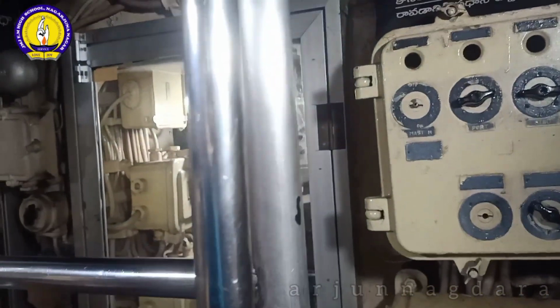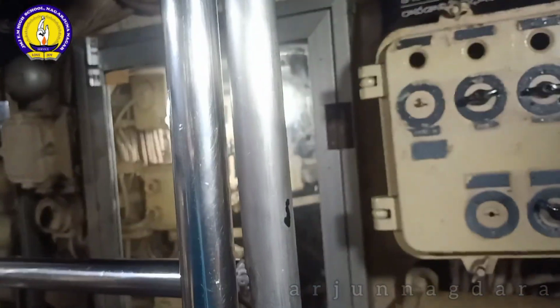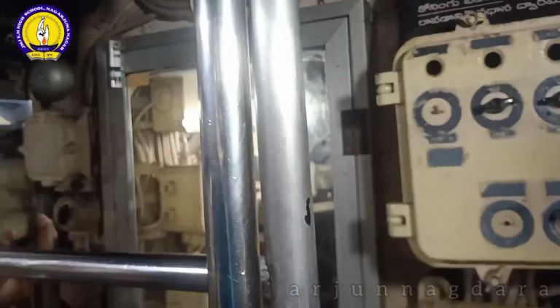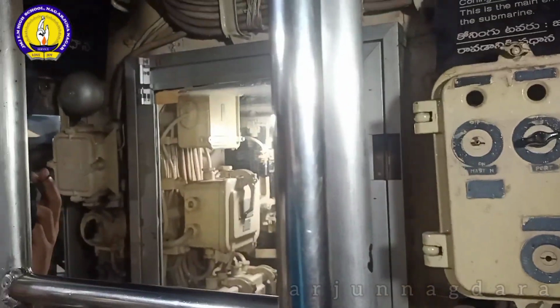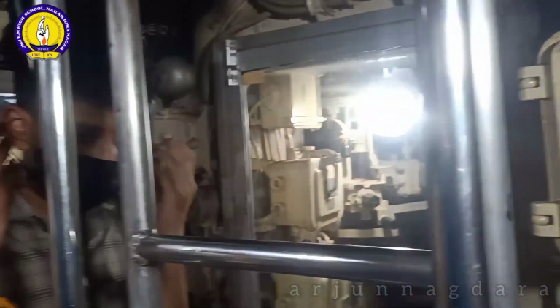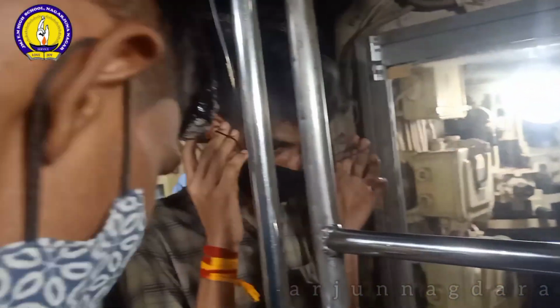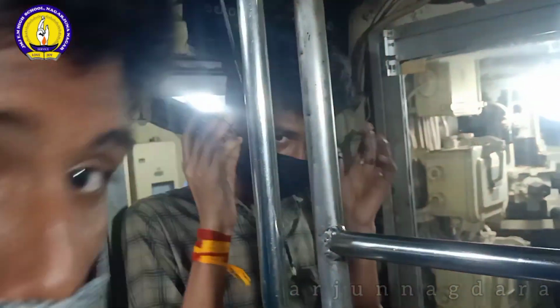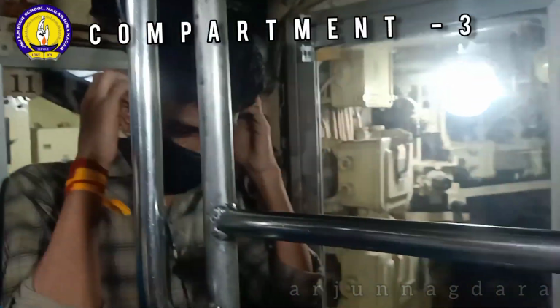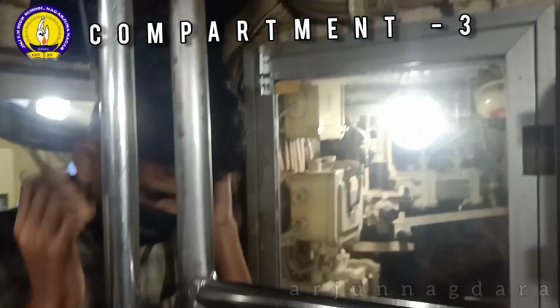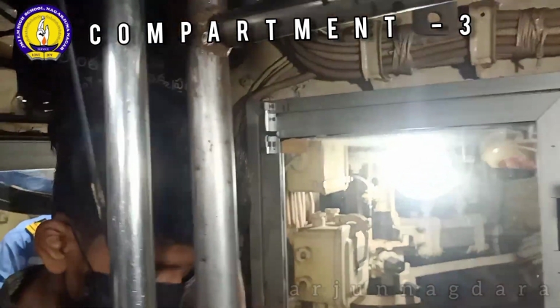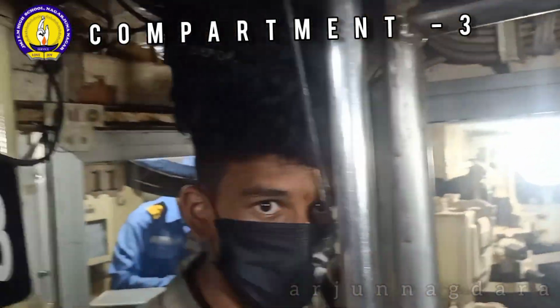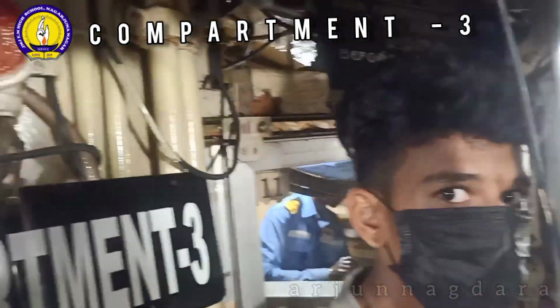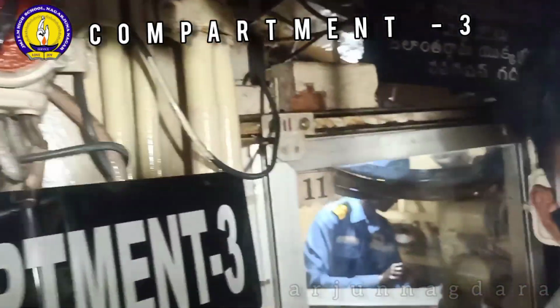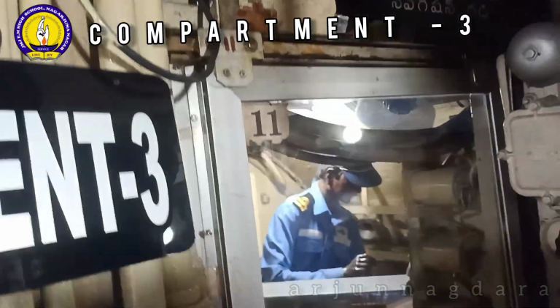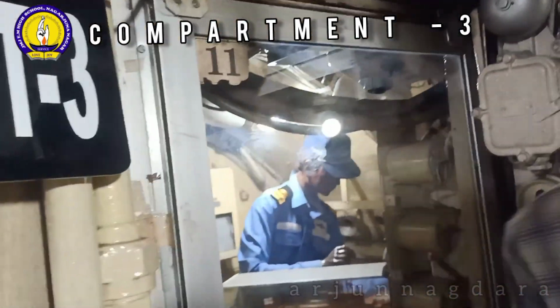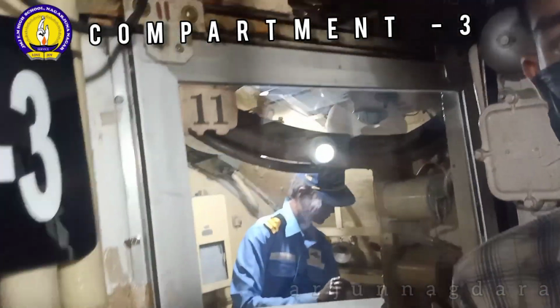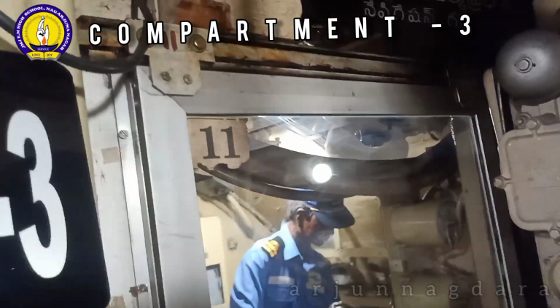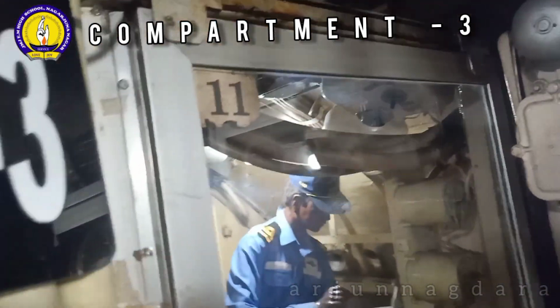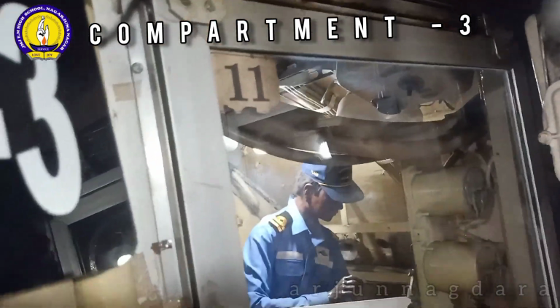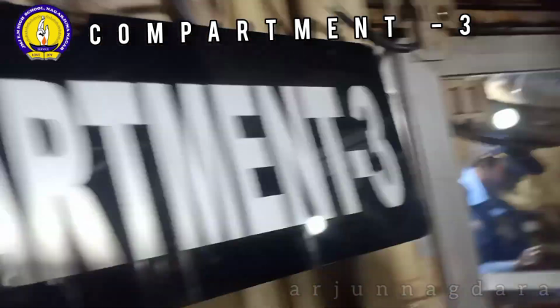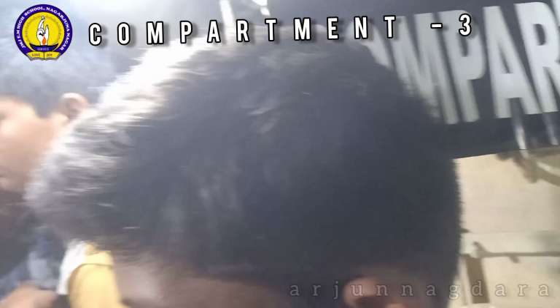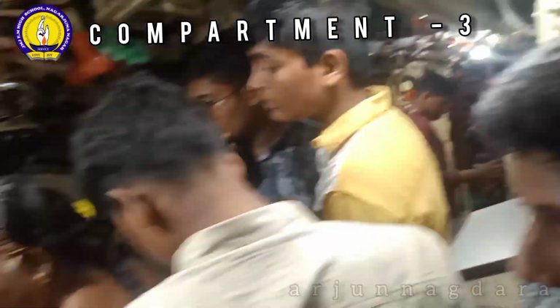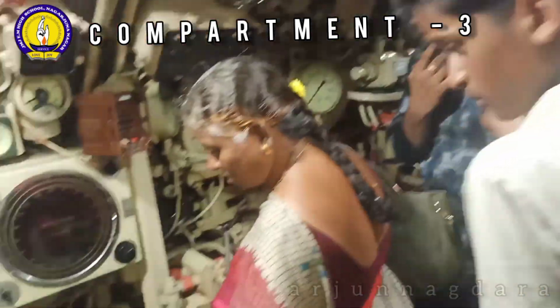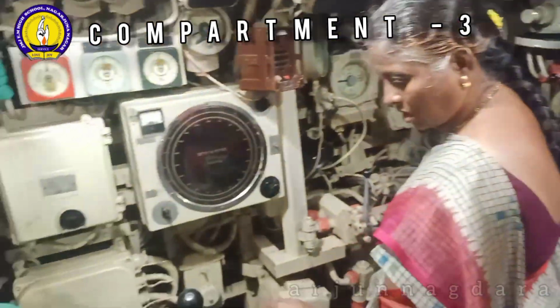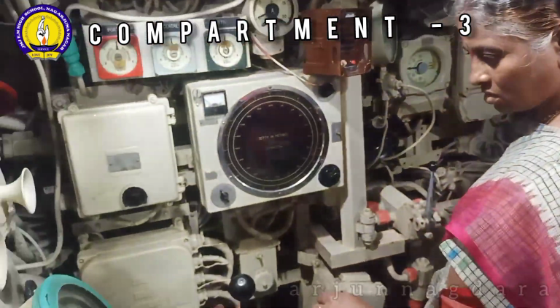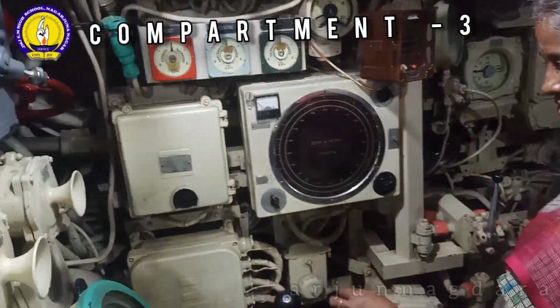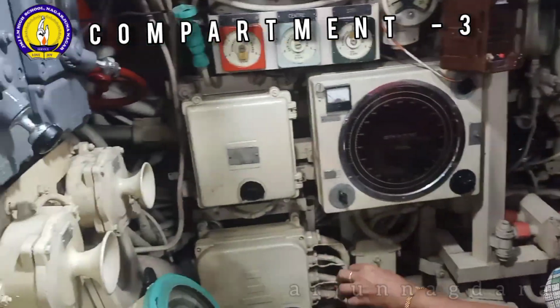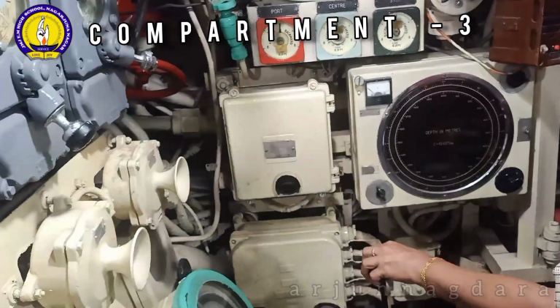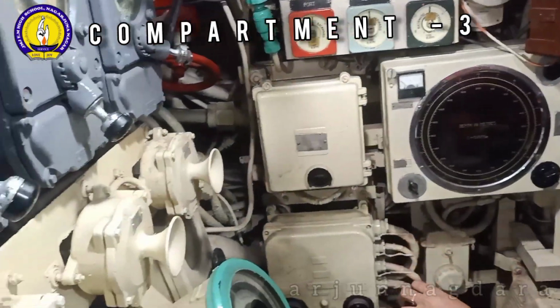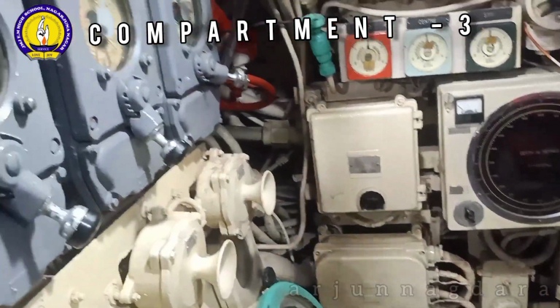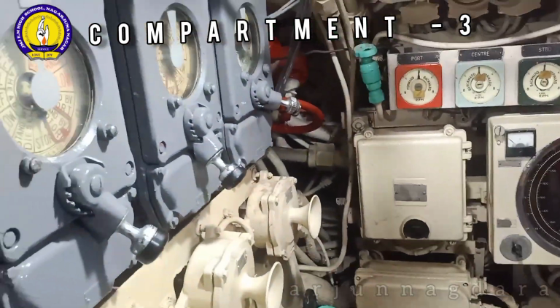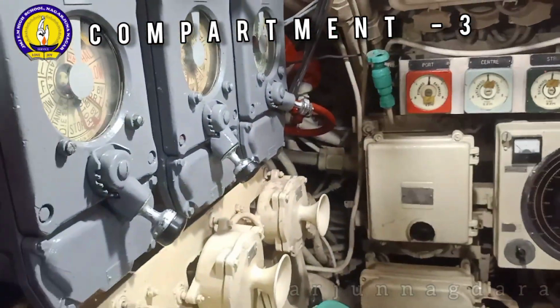It was dedicated to the nation by Chief Minister Chandrababu Naidu on 9th August 2002 and was preserved as a museum for public access from 24th August 2002, making its final journey to Visakhapatnam.